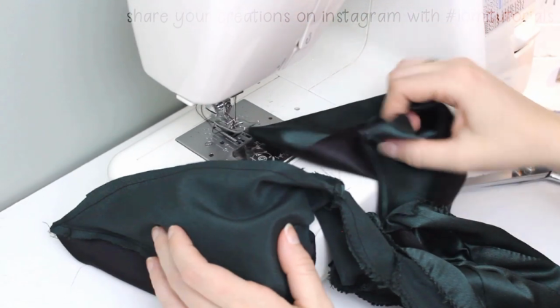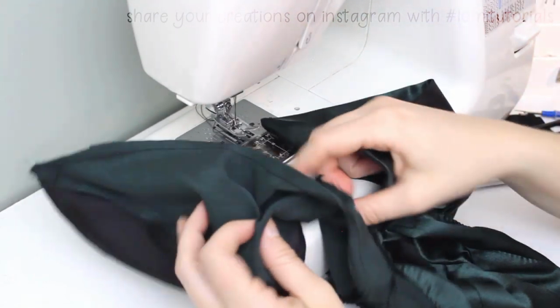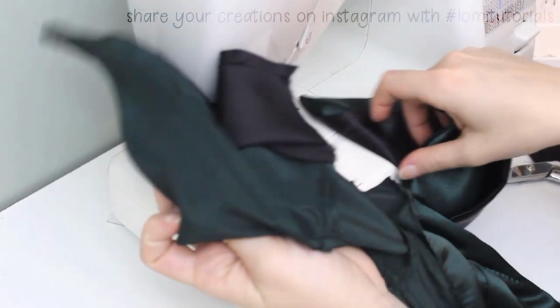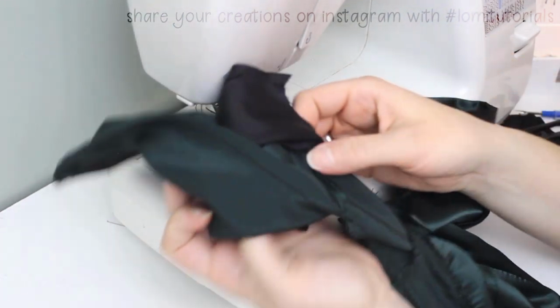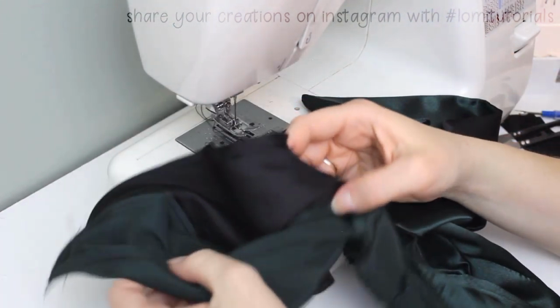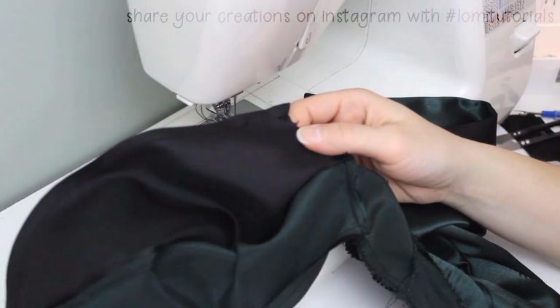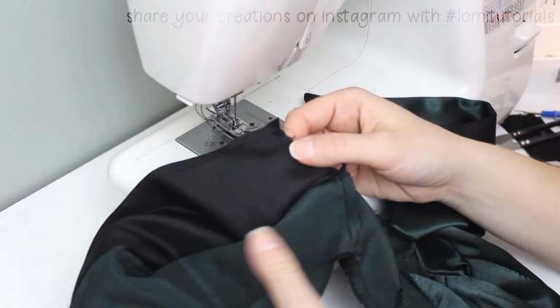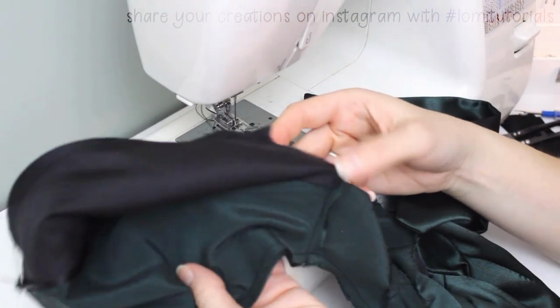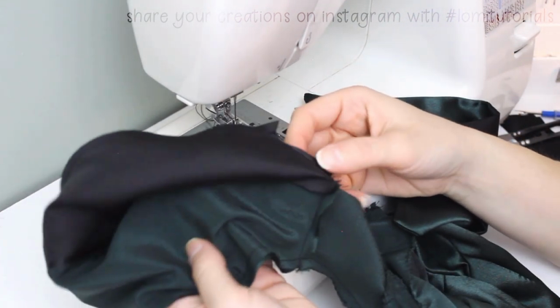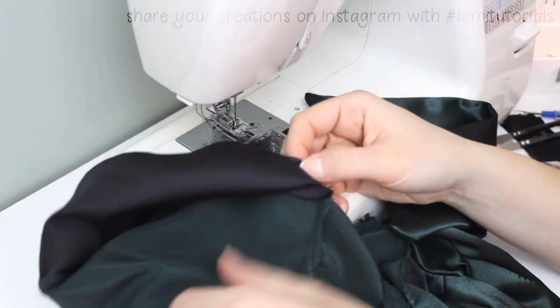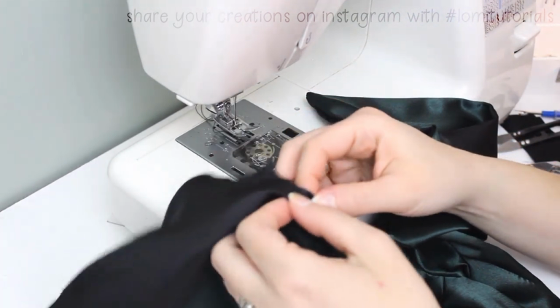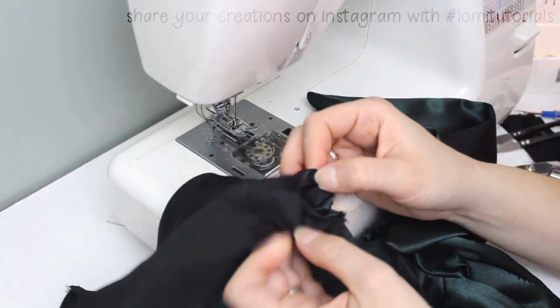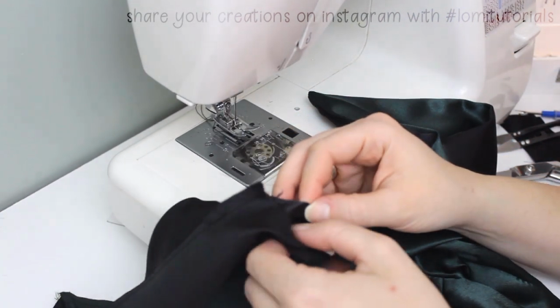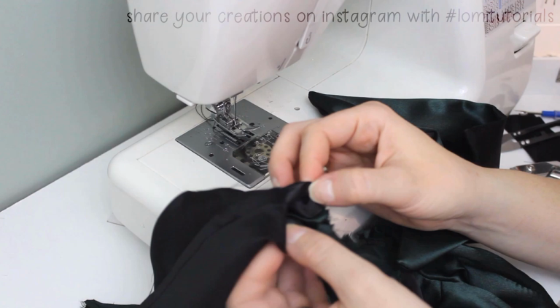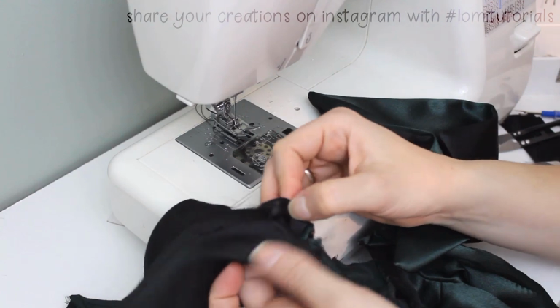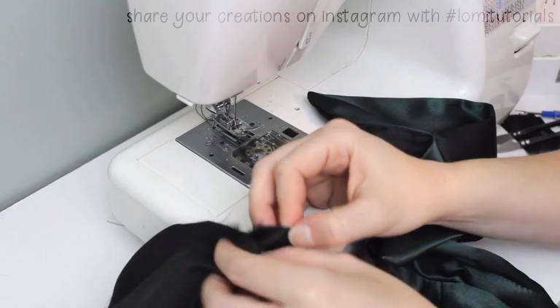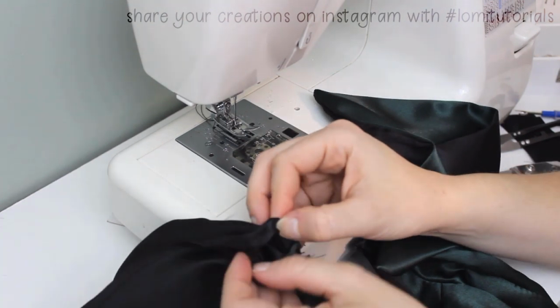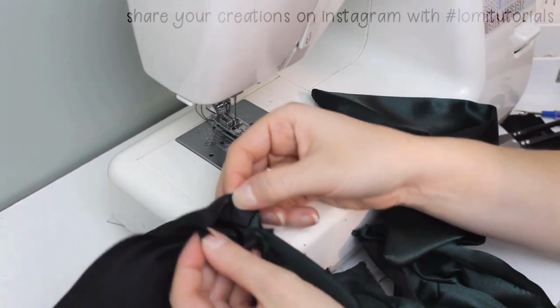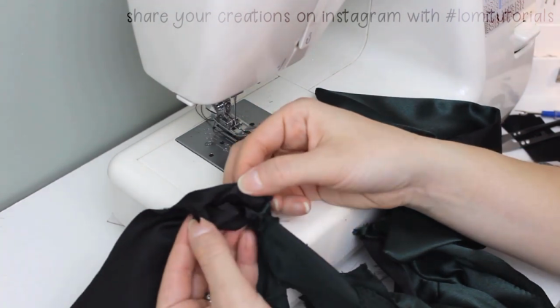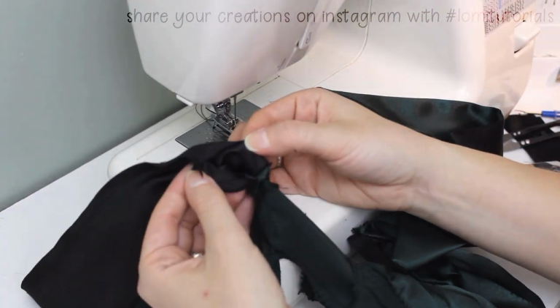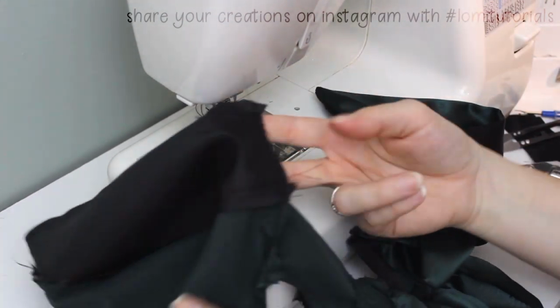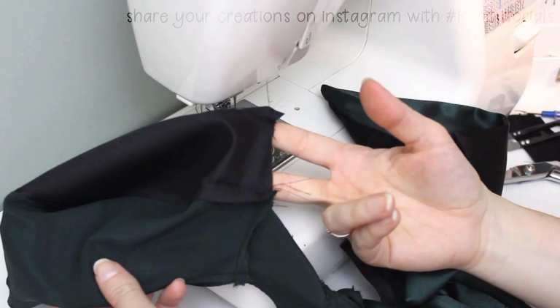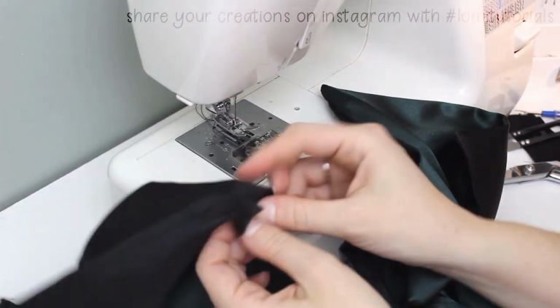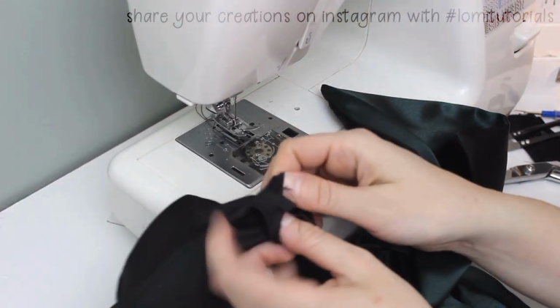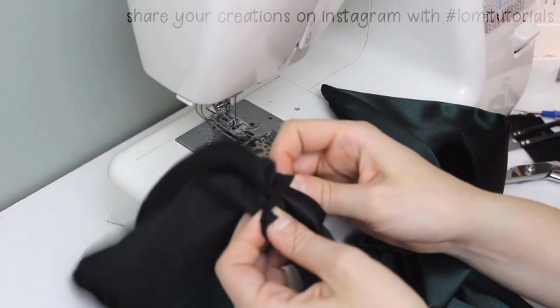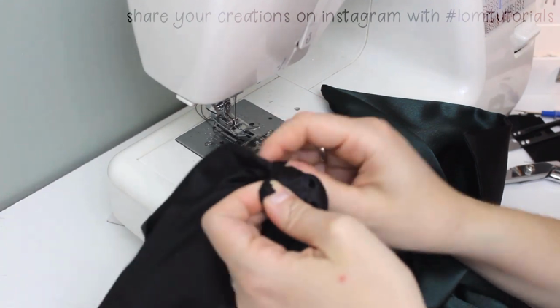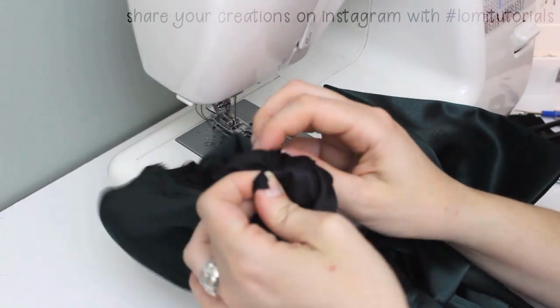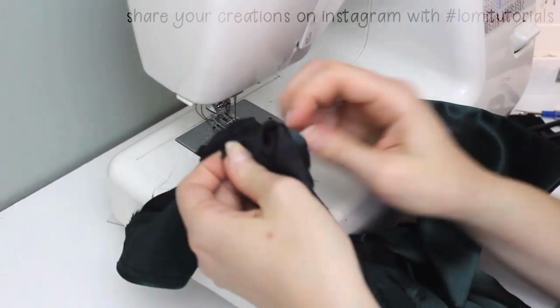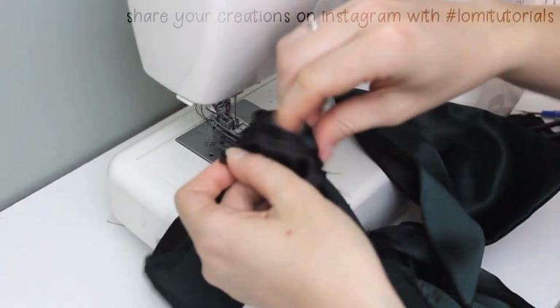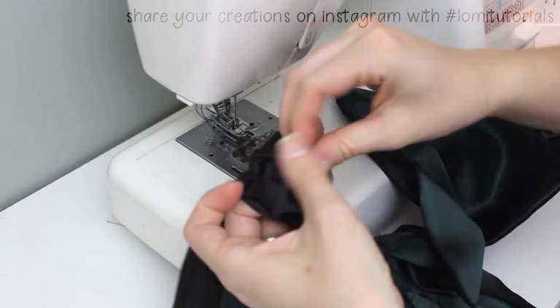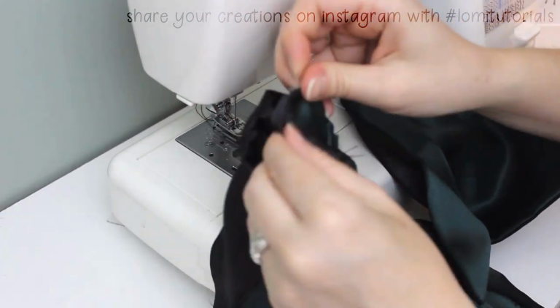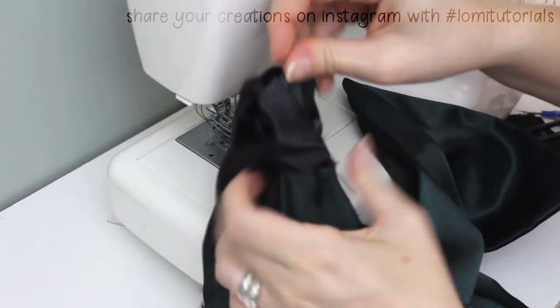Now we can finally turn the sleeves. Remember that hole in the lining? Now we can pull the fabric through it to turn the sleeve right side out. Then the lining can be turned and hand stitched to the seam at the upper sleeve, giving us a nice, clean finish.